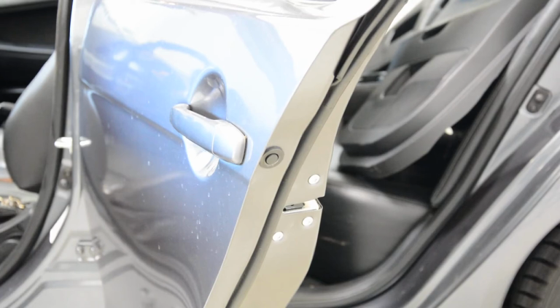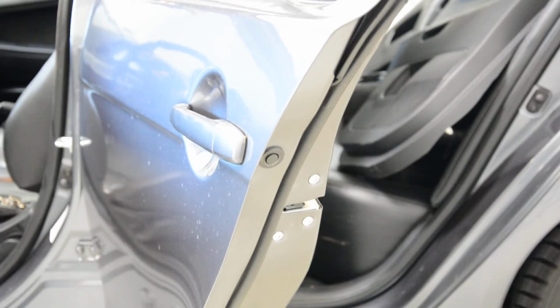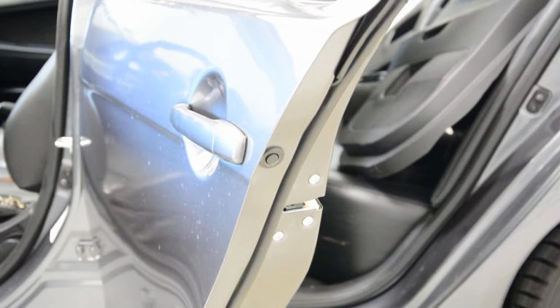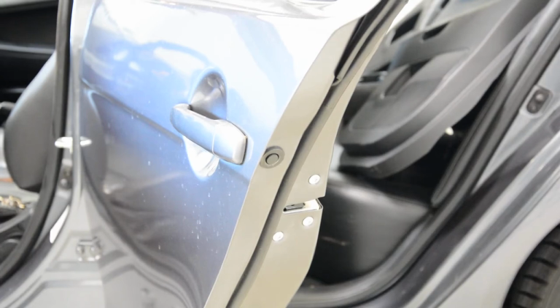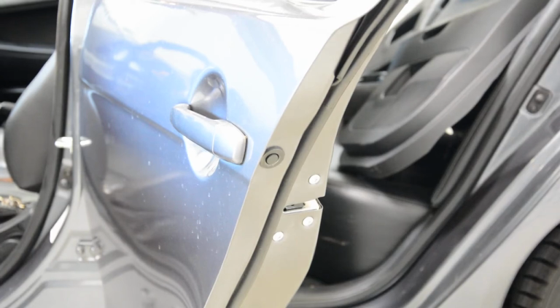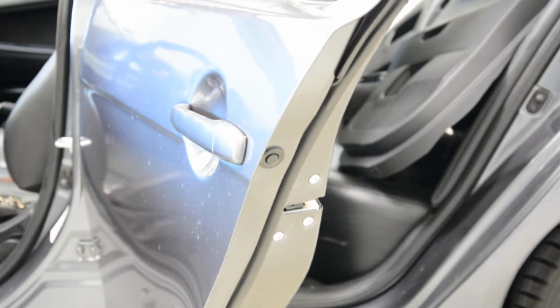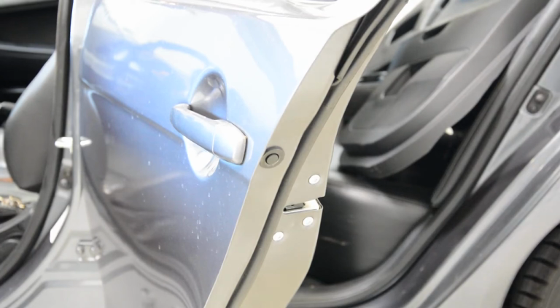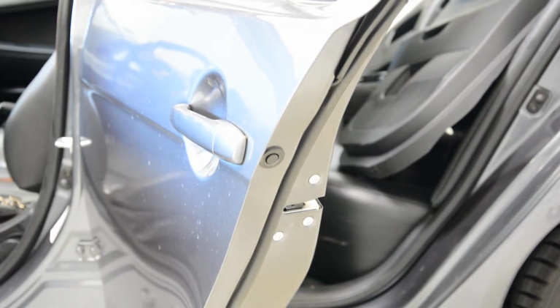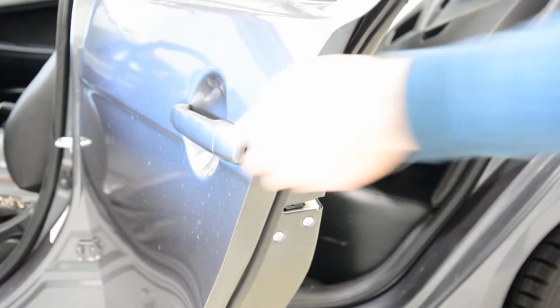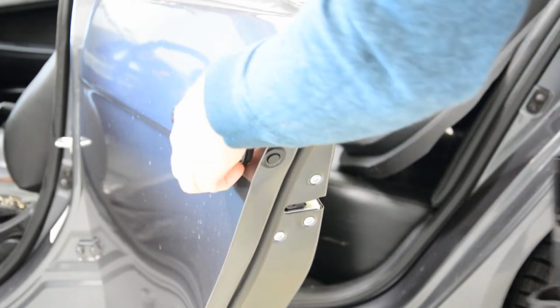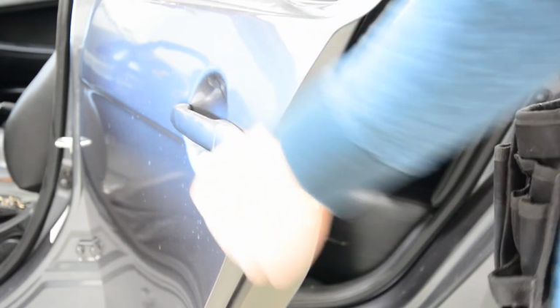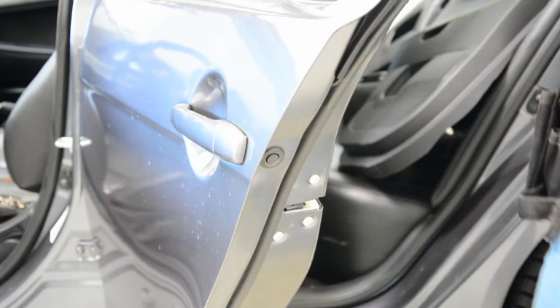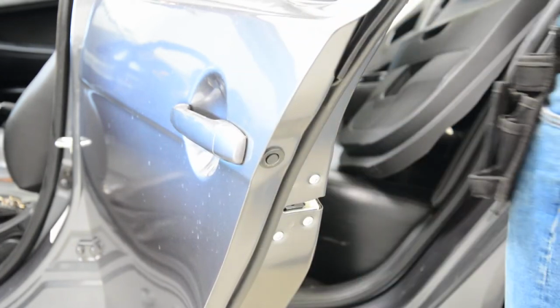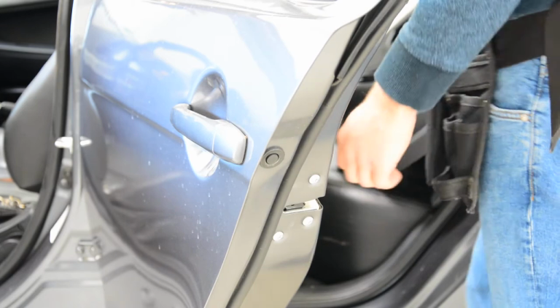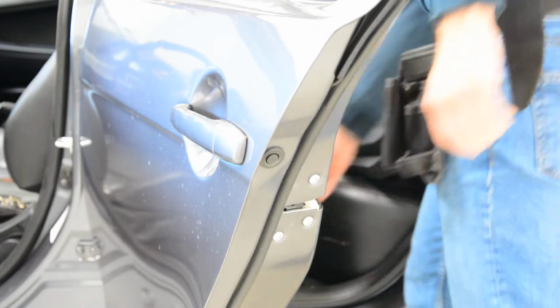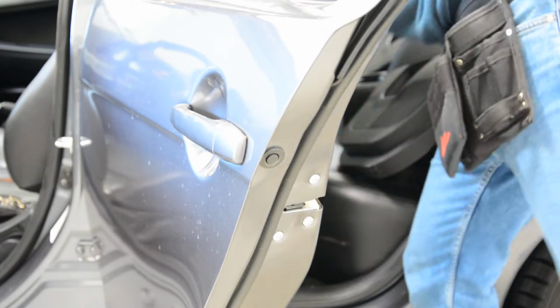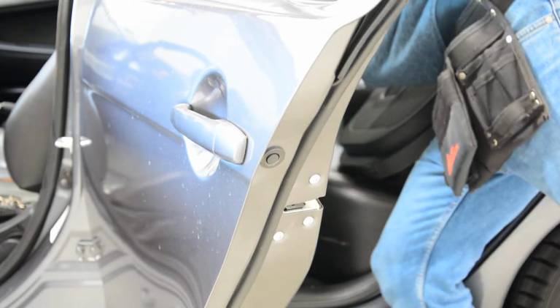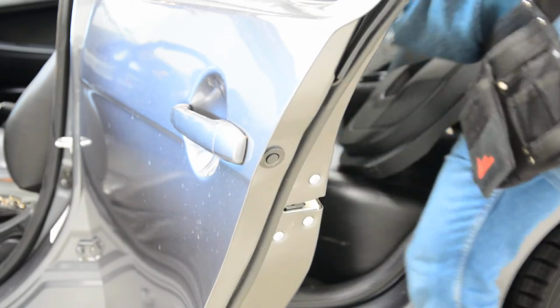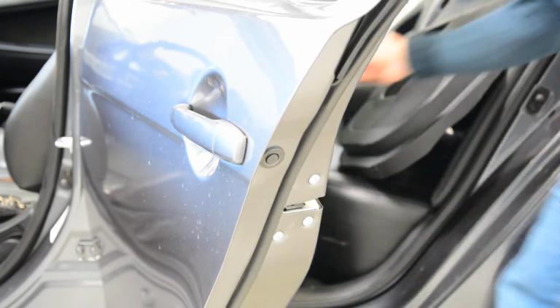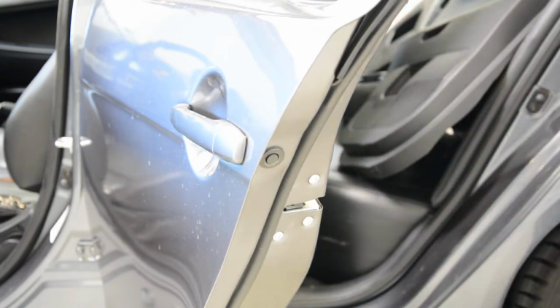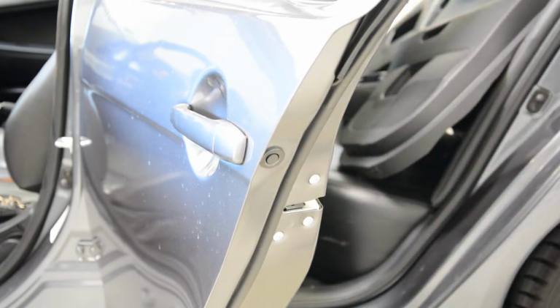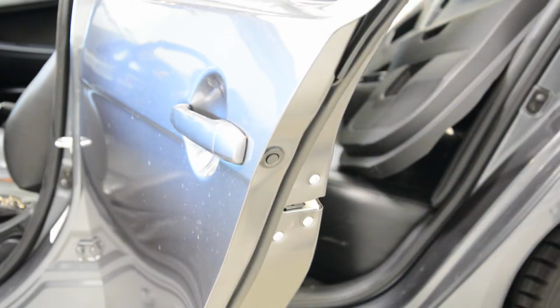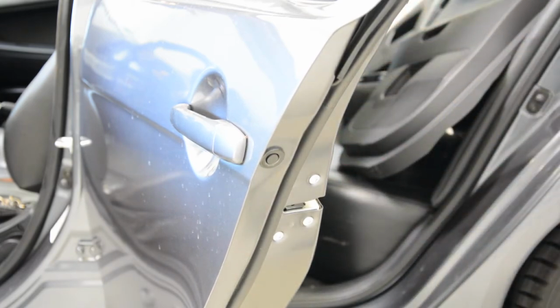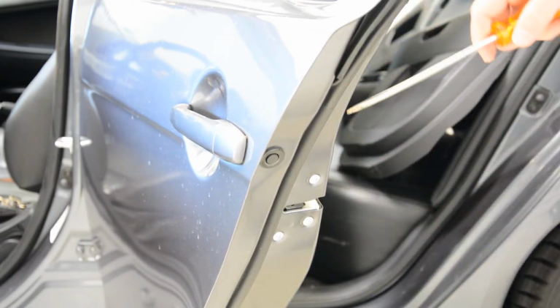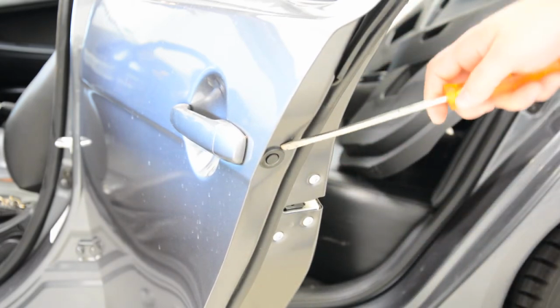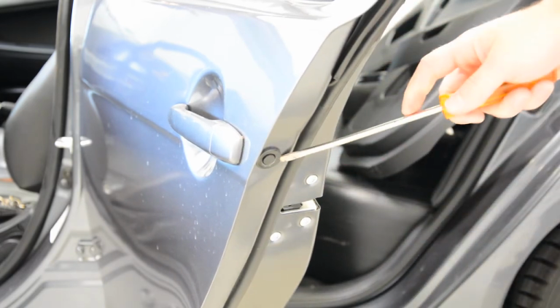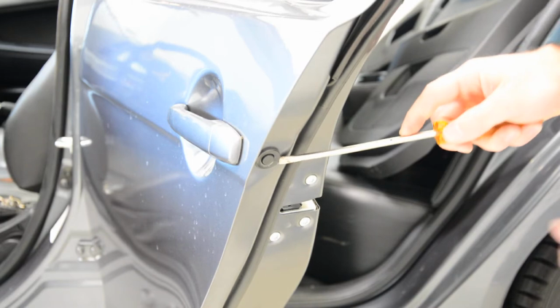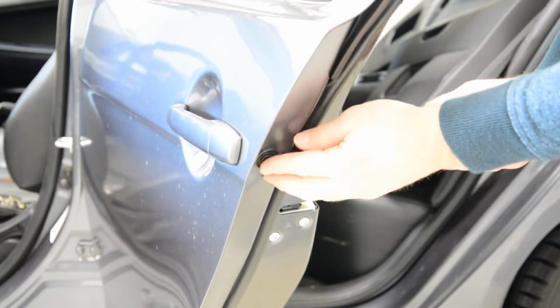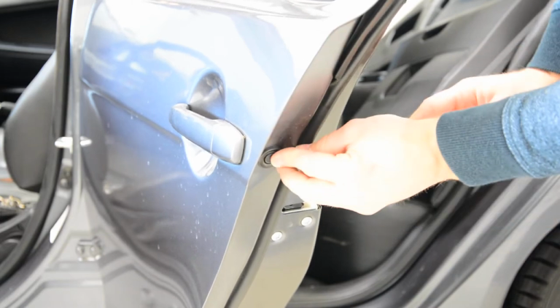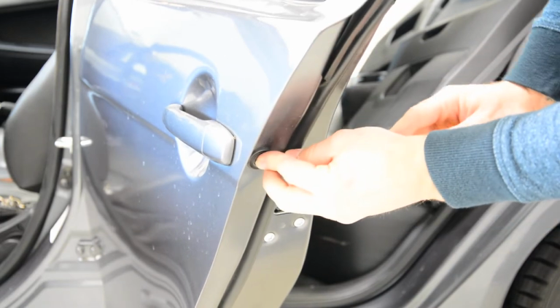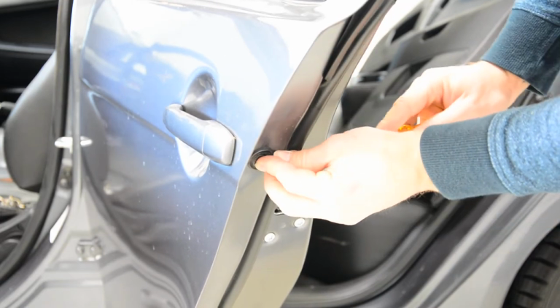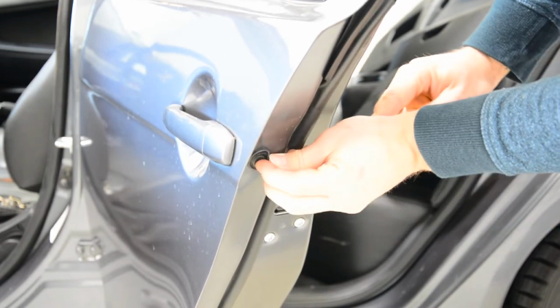Hello everyone. In this video I'll show you how to remove the door handle on your Mitsubishi Lancer from 2008. You have this plastic cap here — remove it.